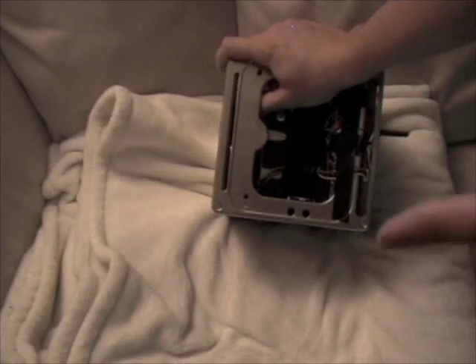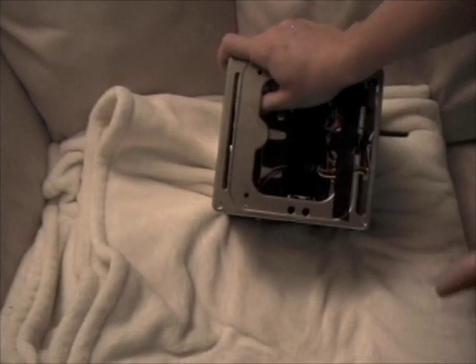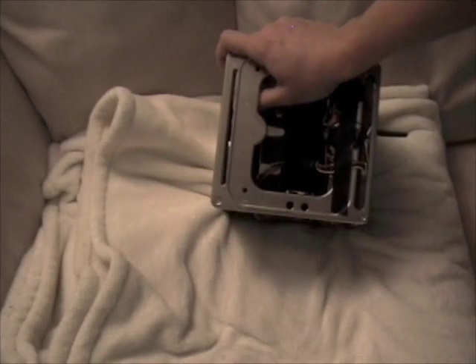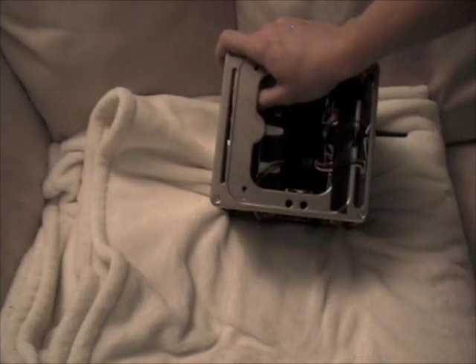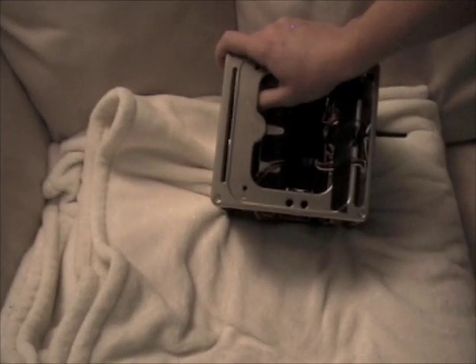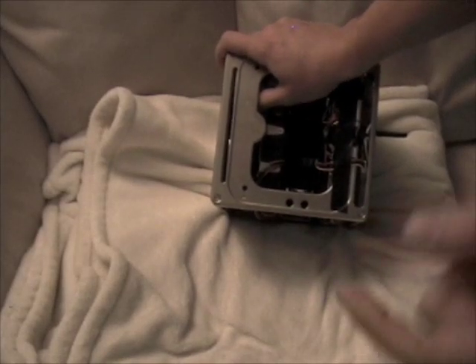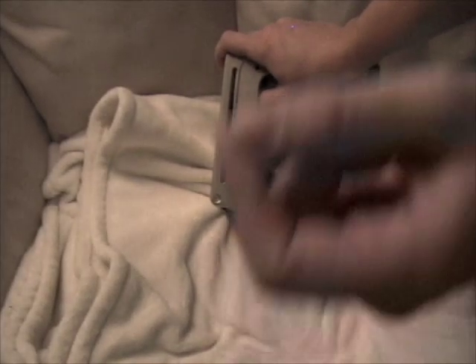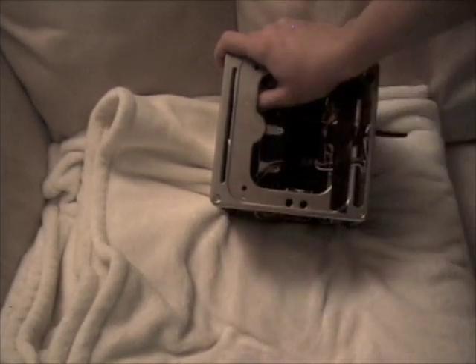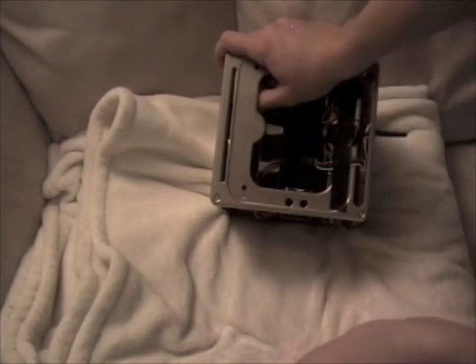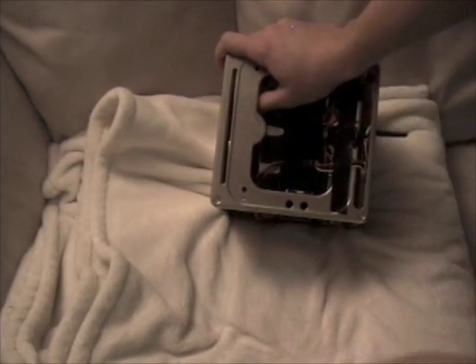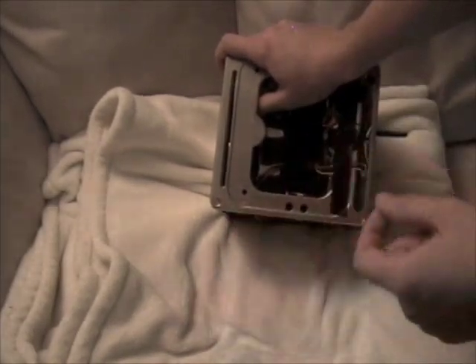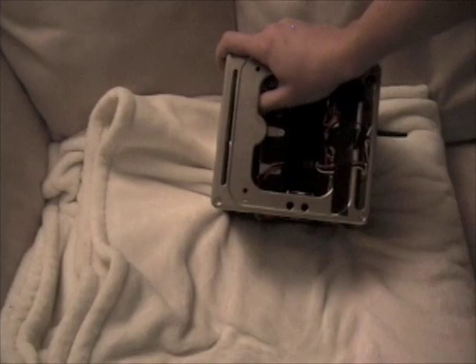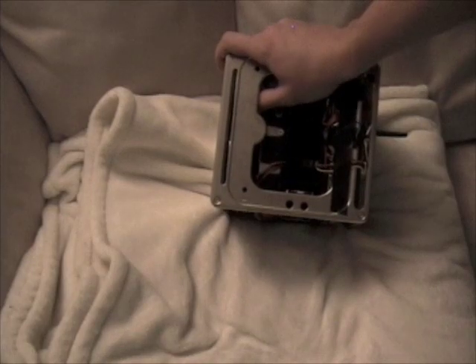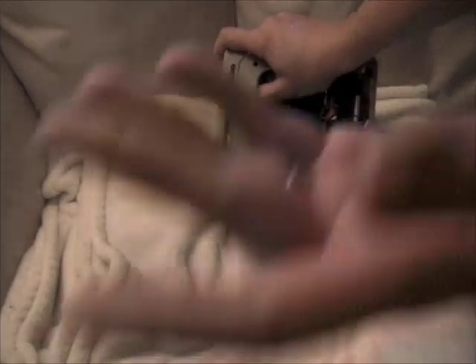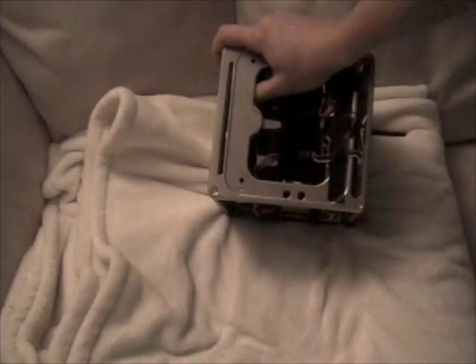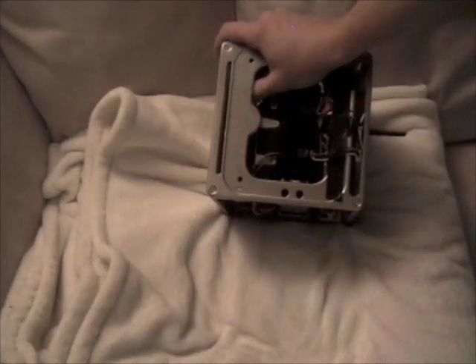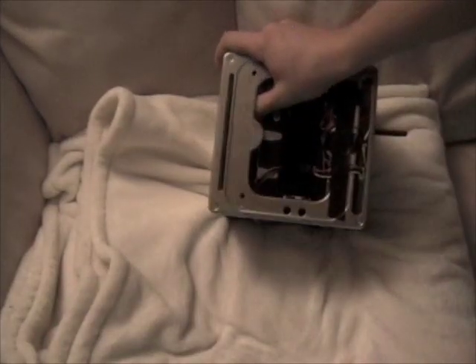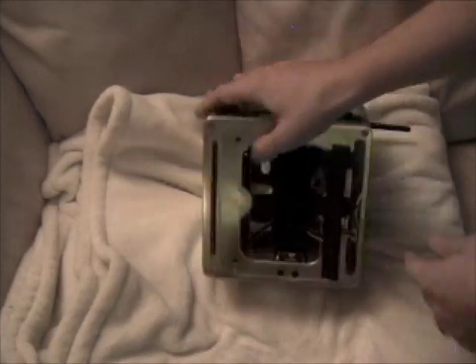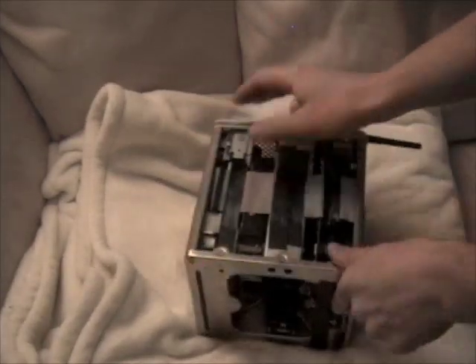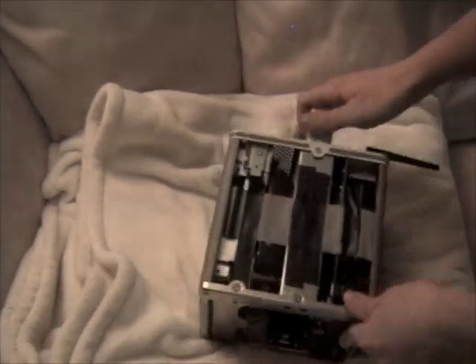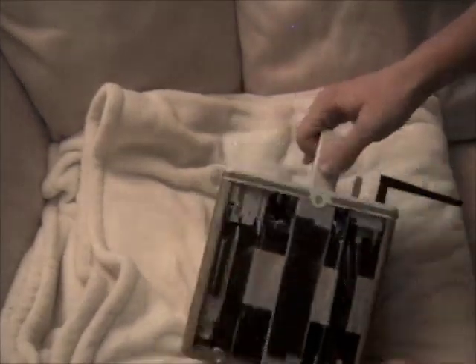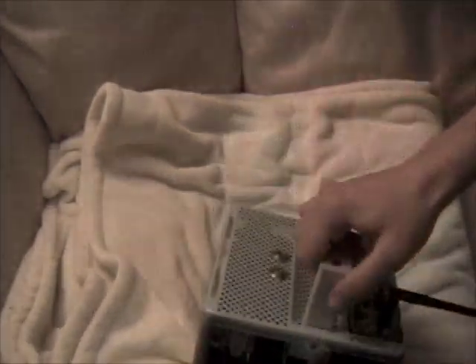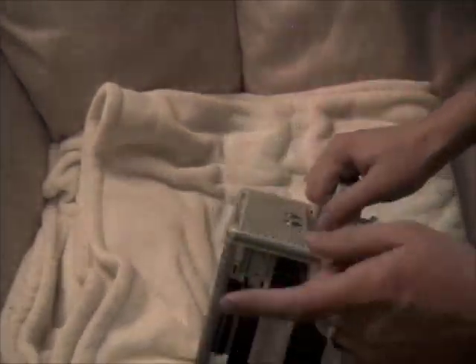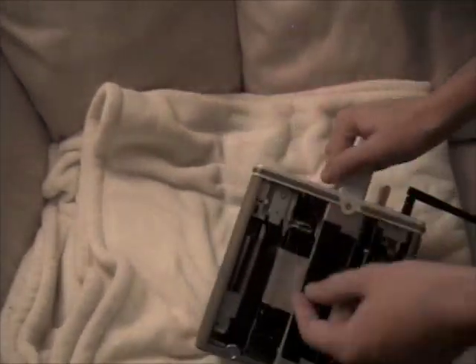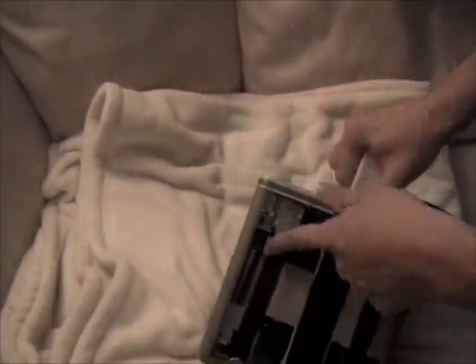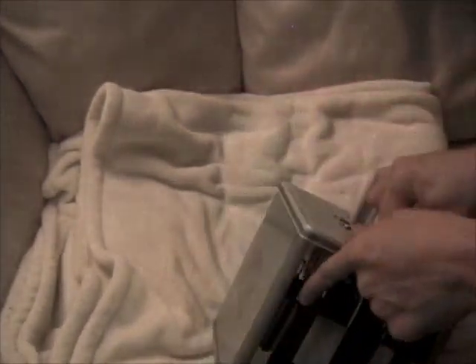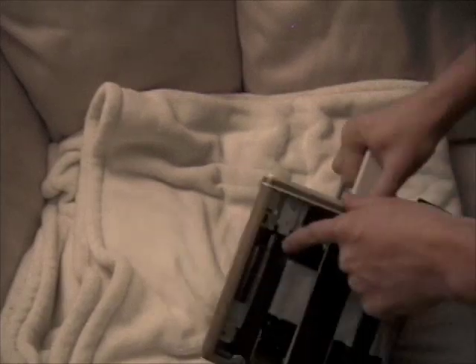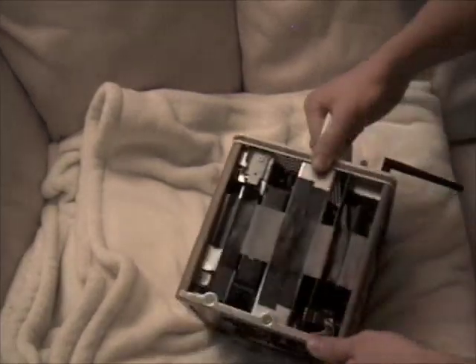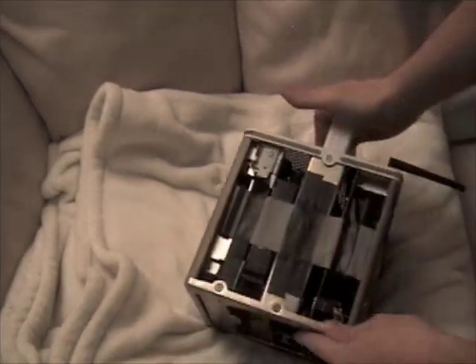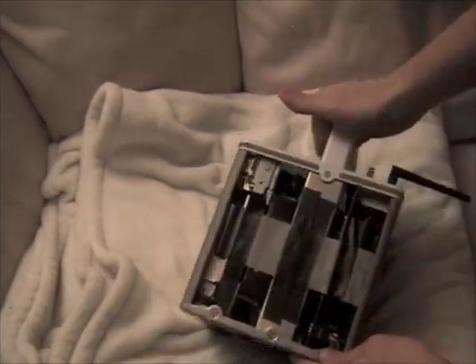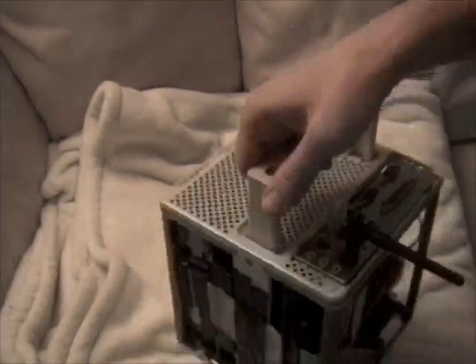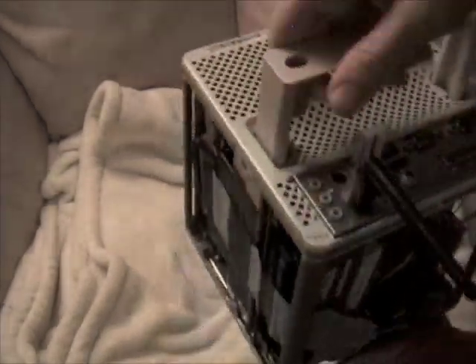I replaced the slot-loading drive with a Mac Mini slot-loading drive. The original one had some issues — it wouldn't actually pull in the disk. The slot-loading drive has very little clearance in there.